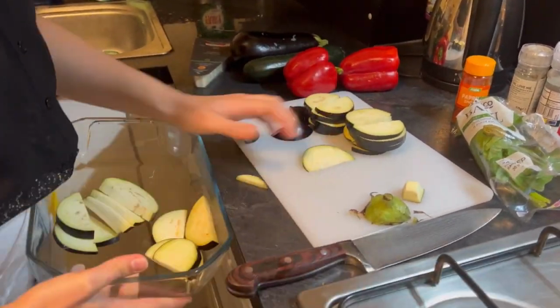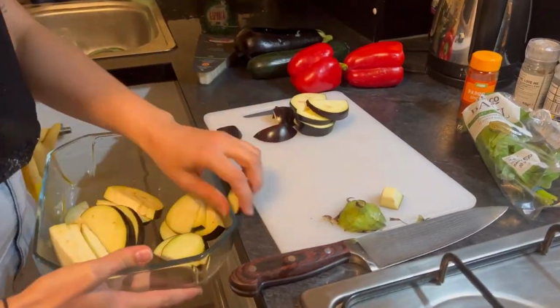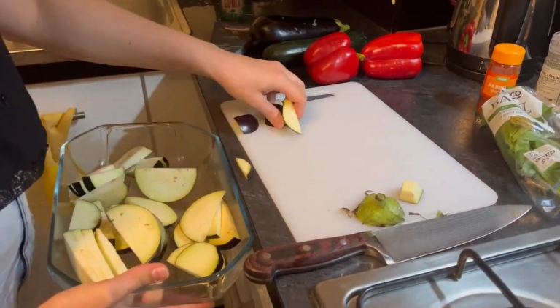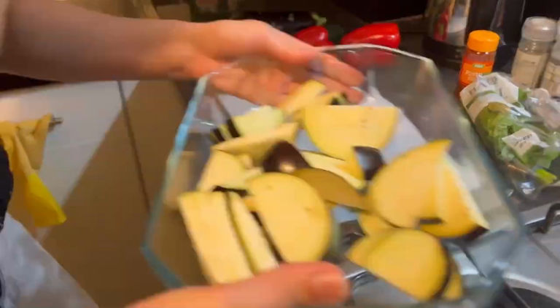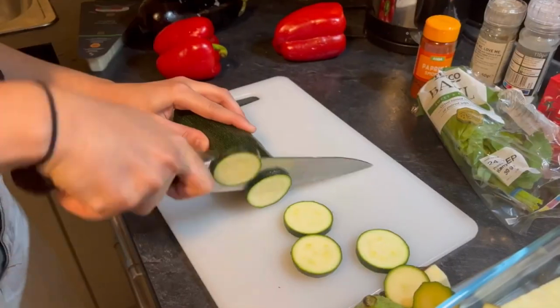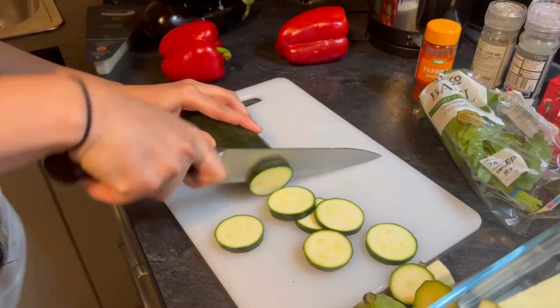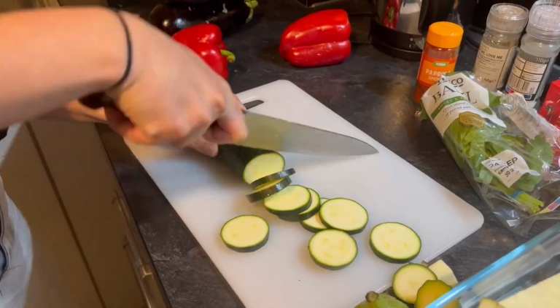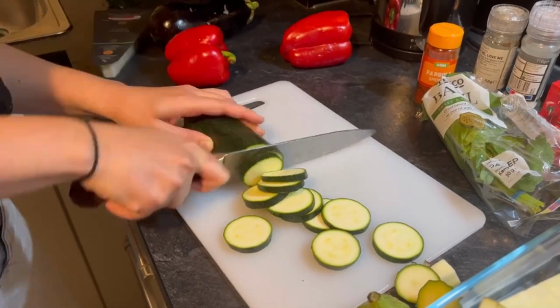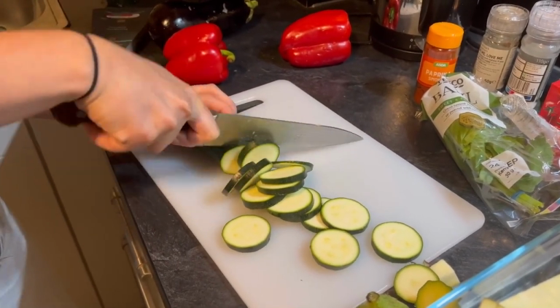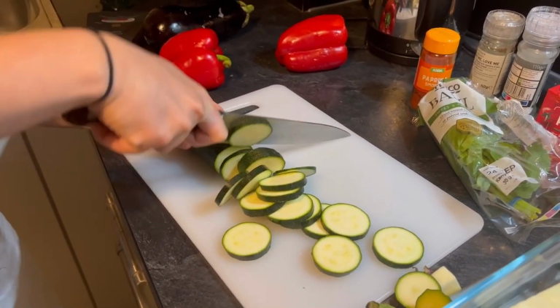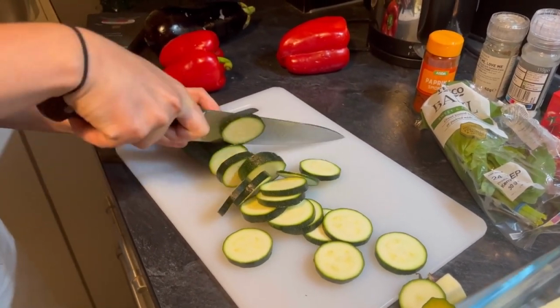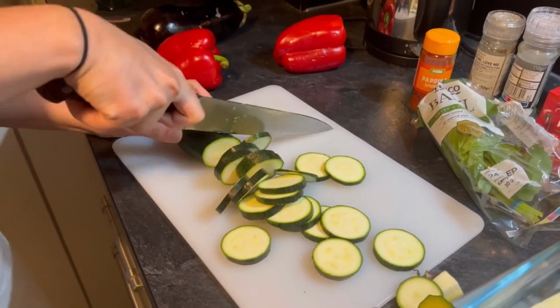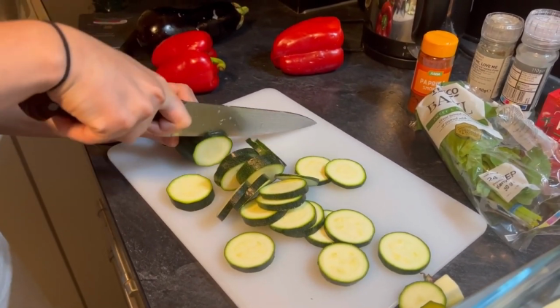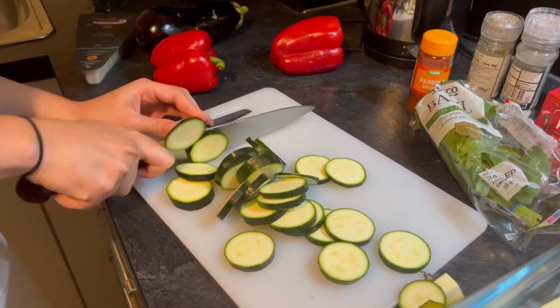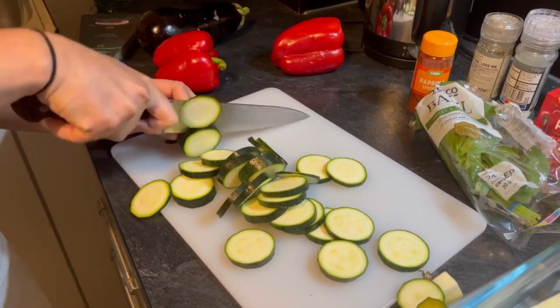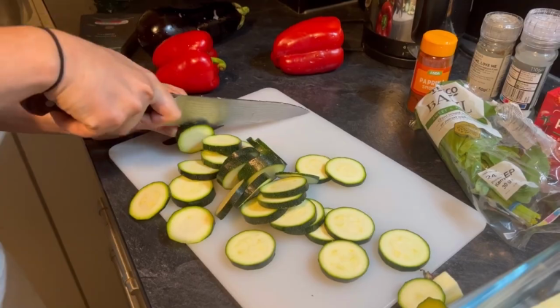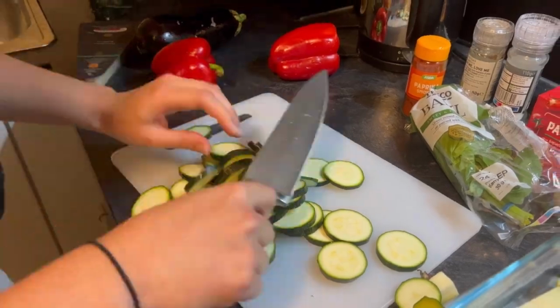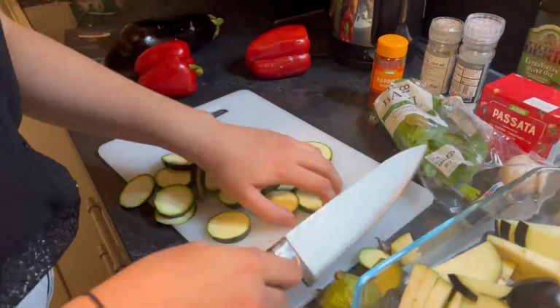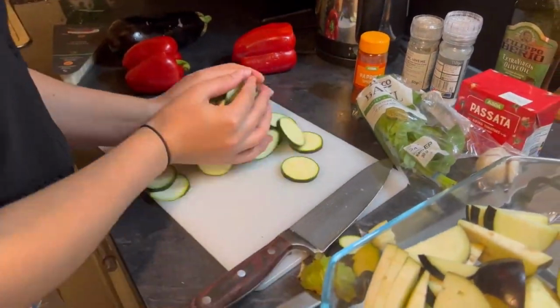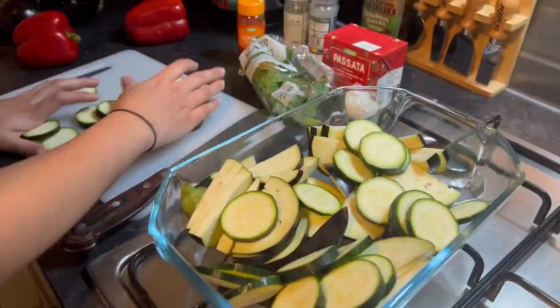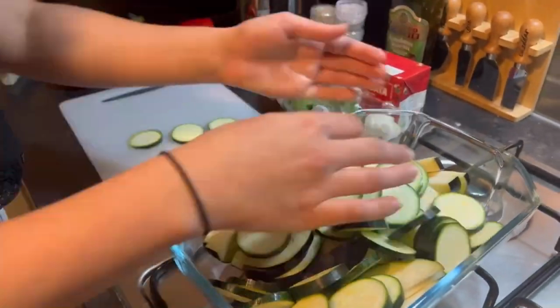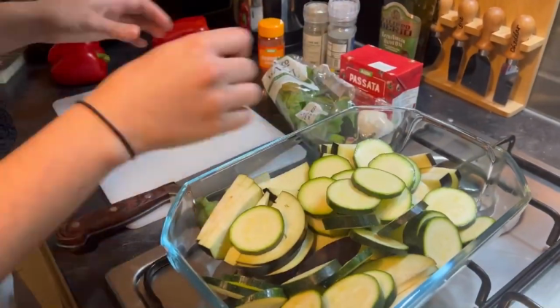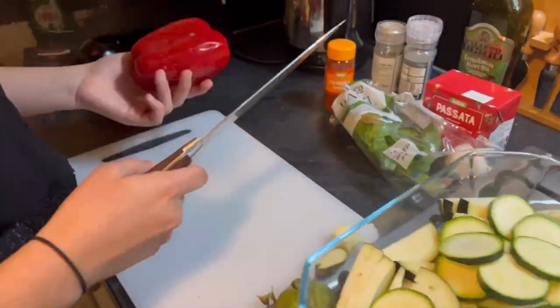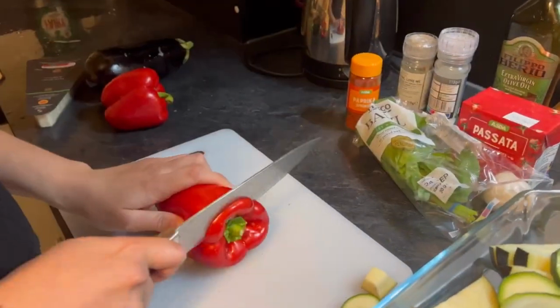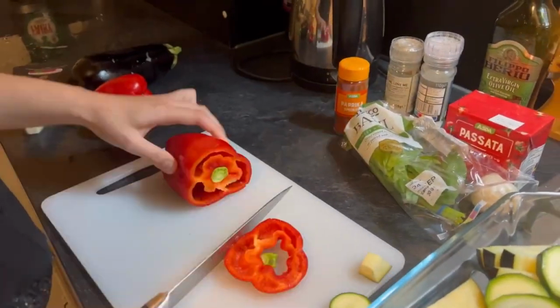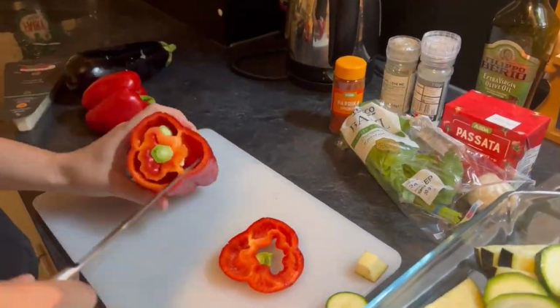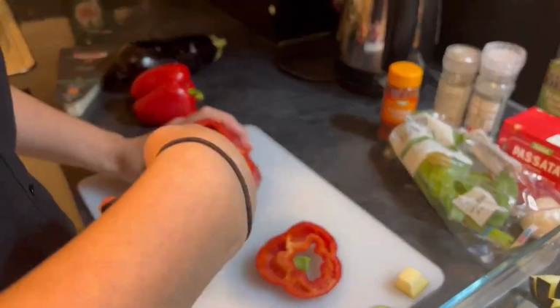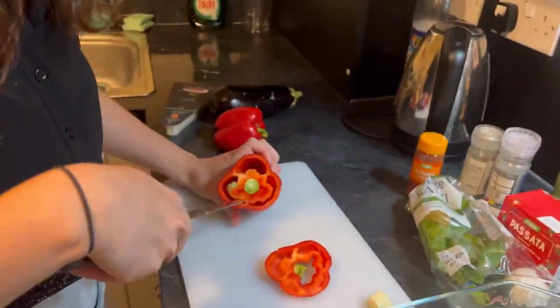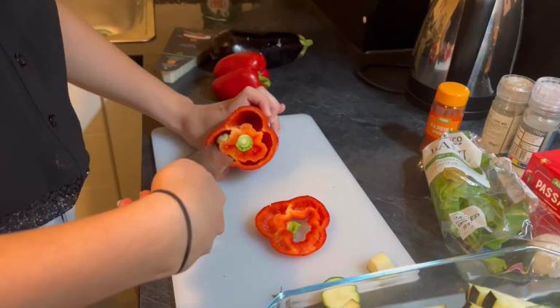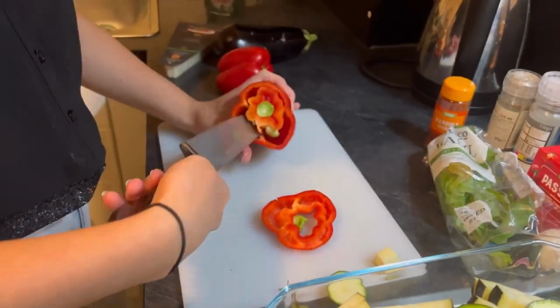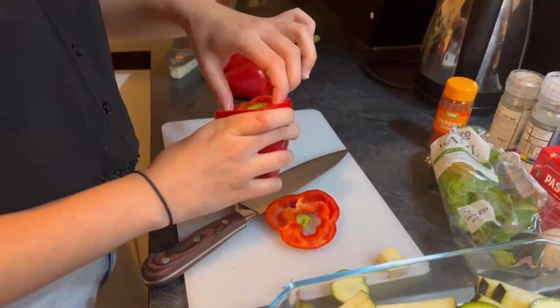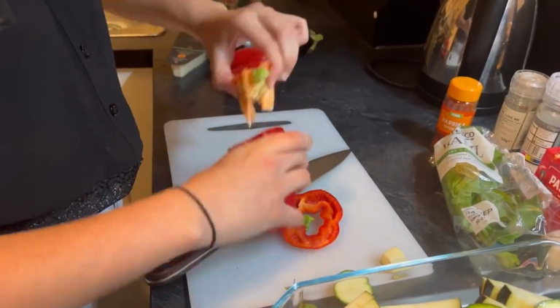I hope you guys like this video — please let me know in the comments if you decide to try this out. This is a really easy recipe for students to make because essentially all the work you're doing is just cutting up the veg and leaving it in the oven for like 30 to 40 minutes.